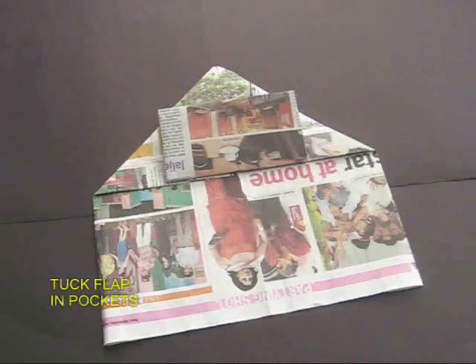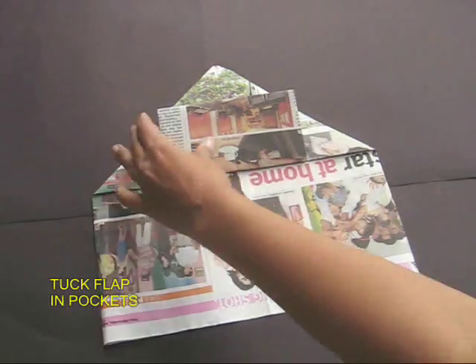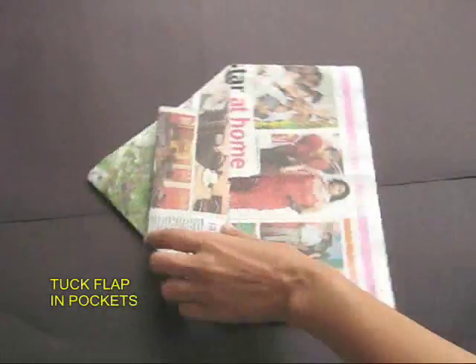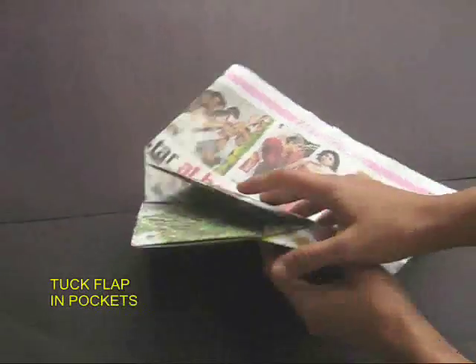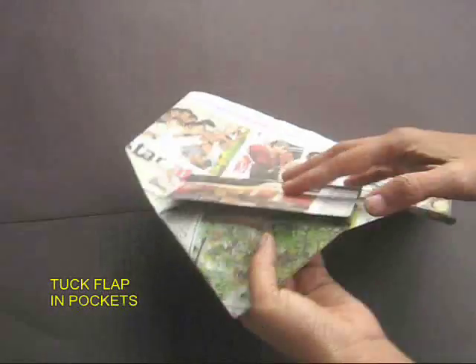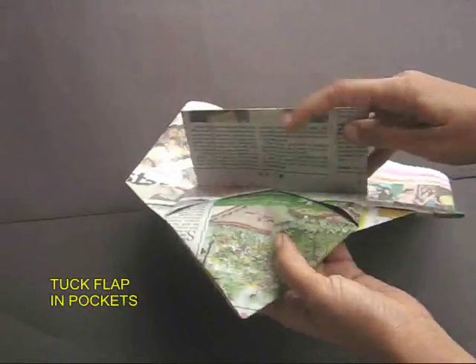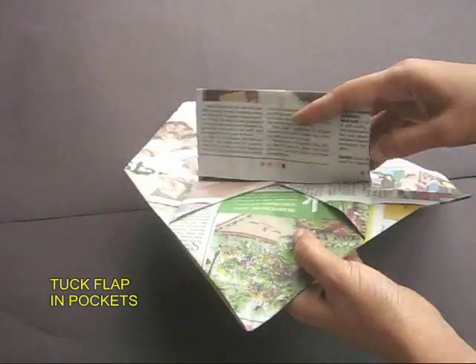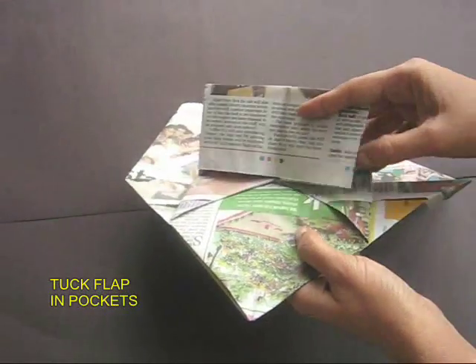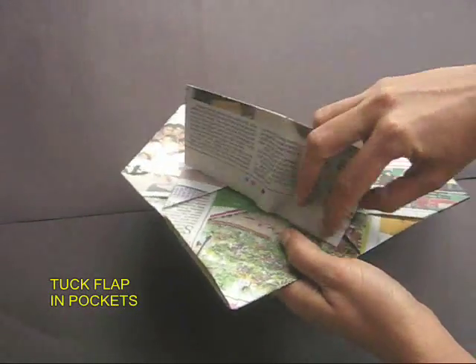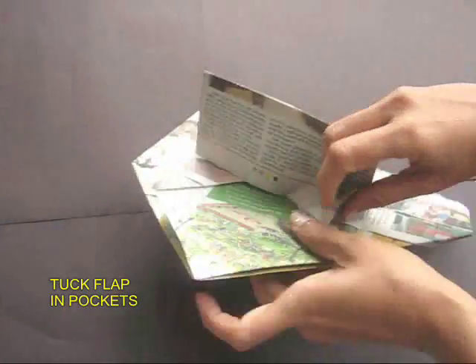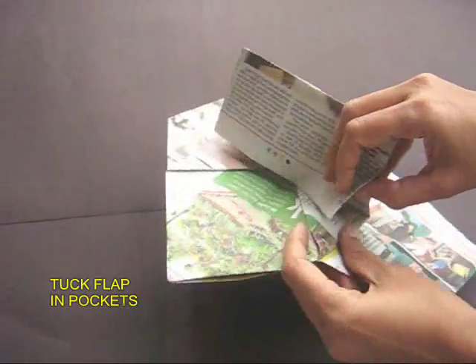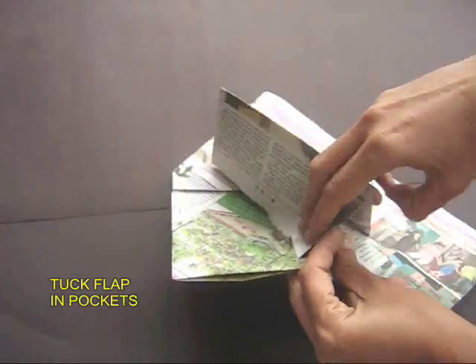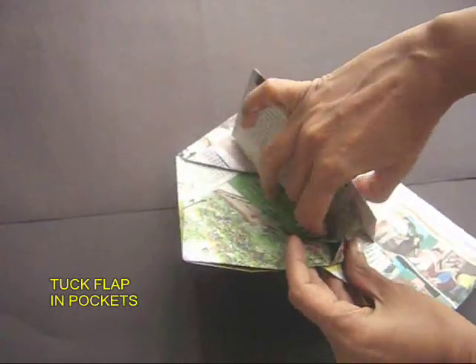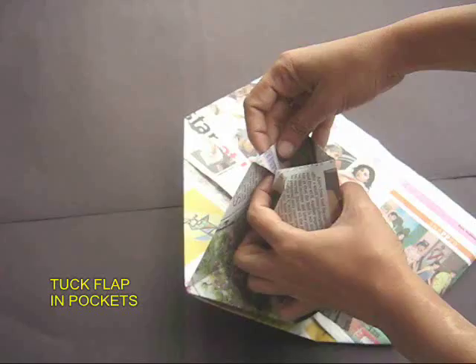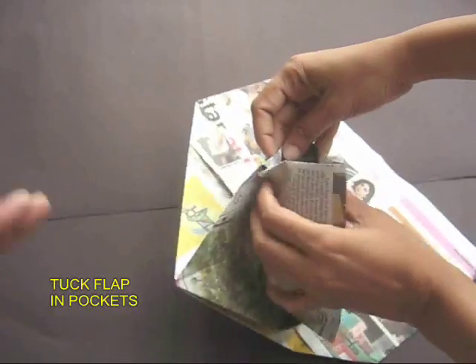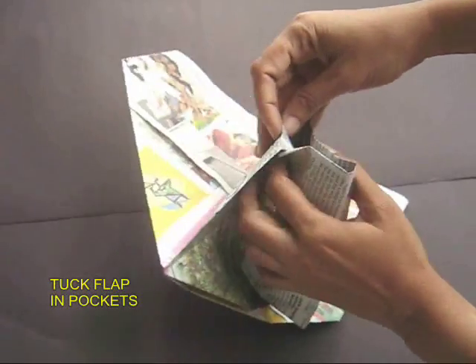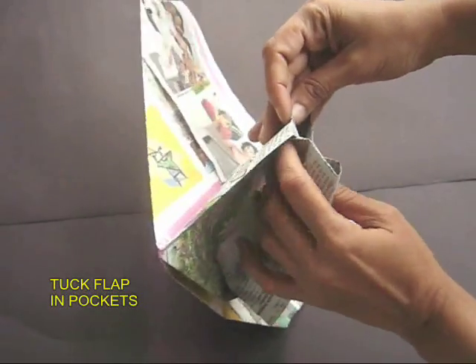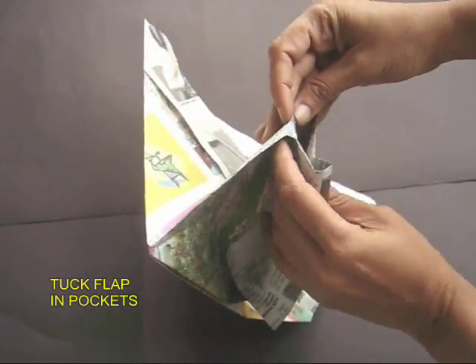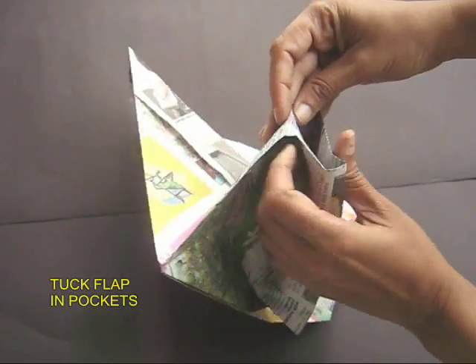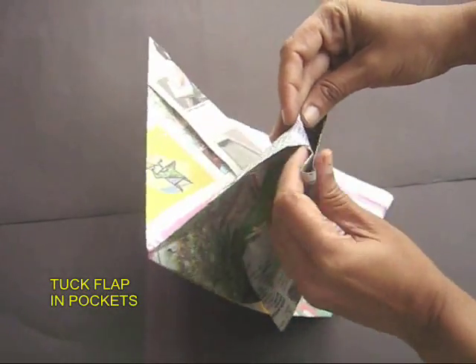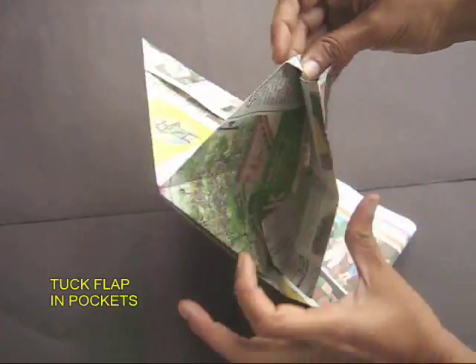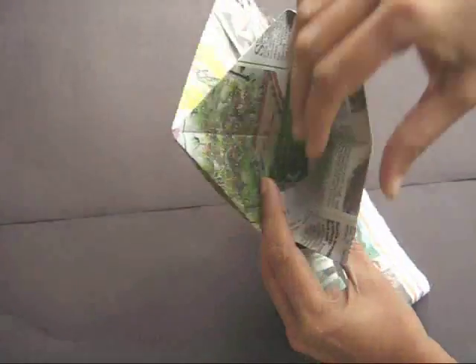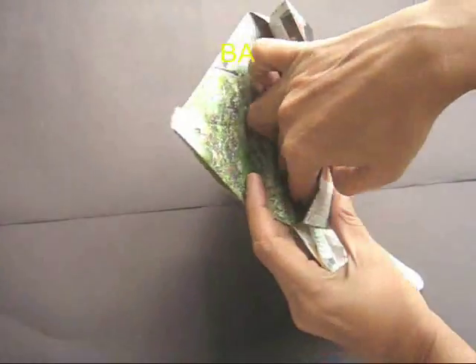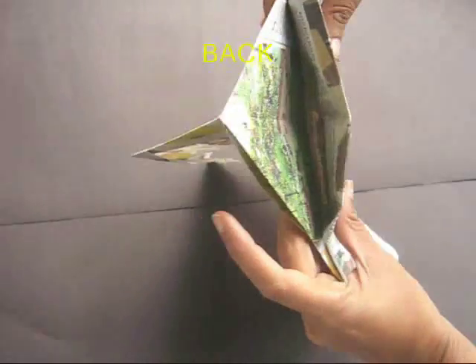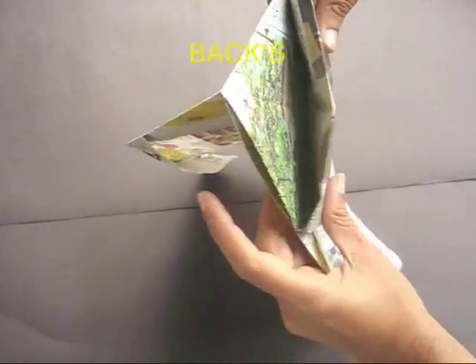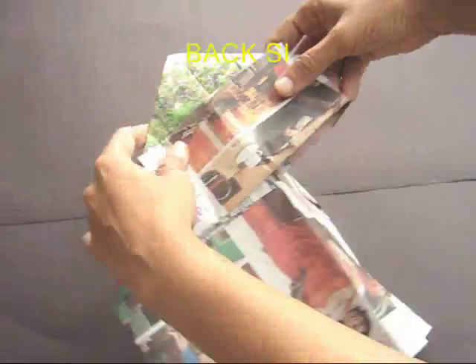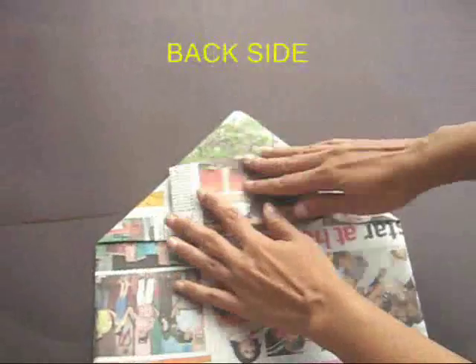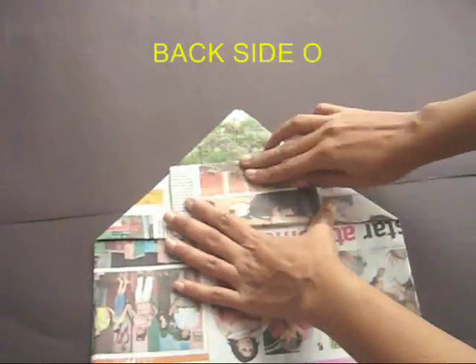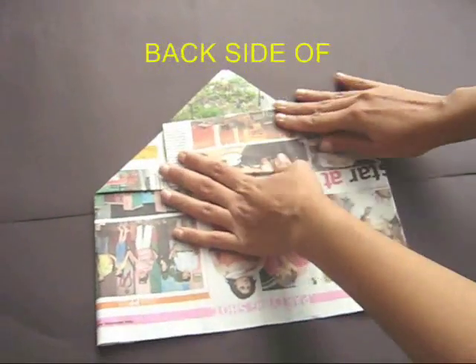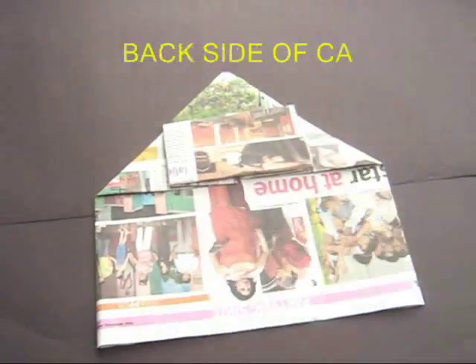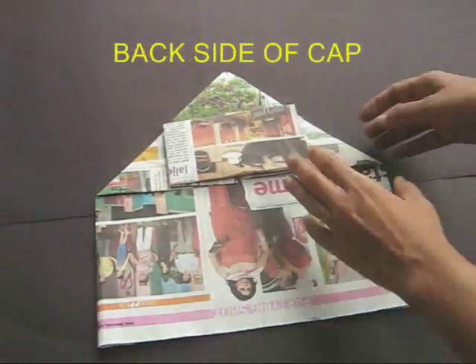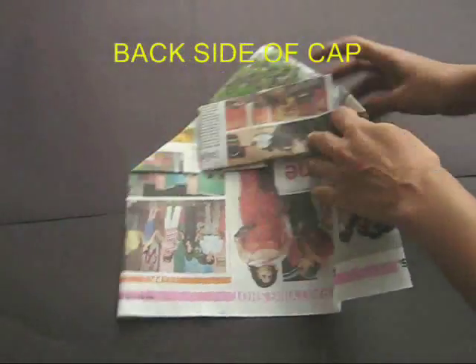Take this flap and tuck it into the triangular pockets. This will make the back side of the cap.